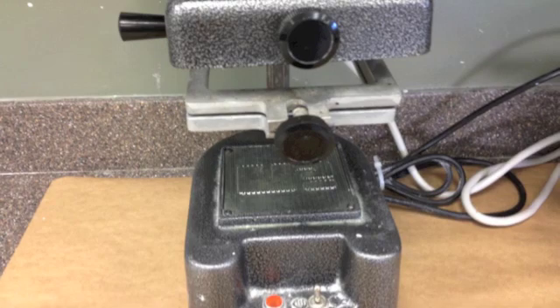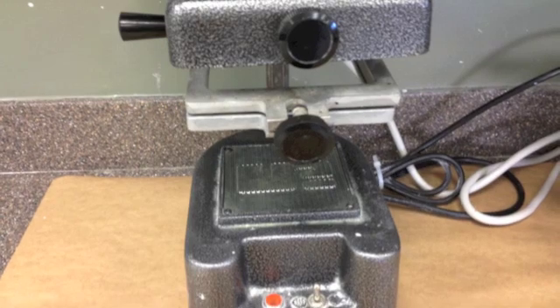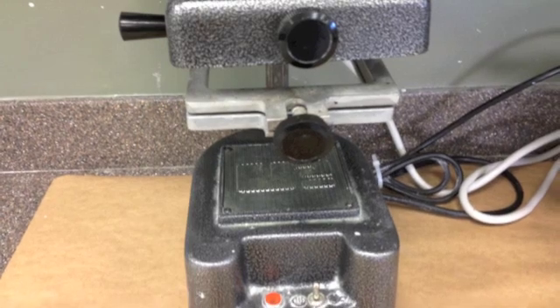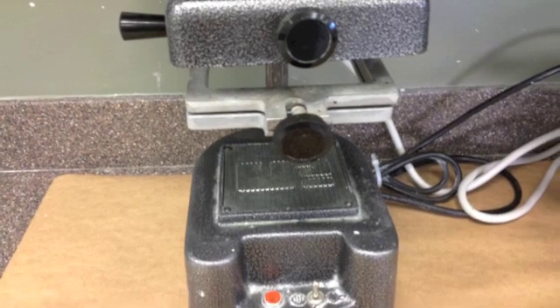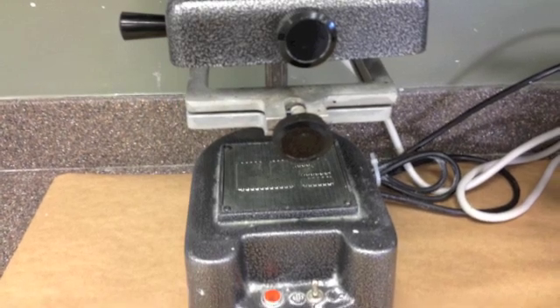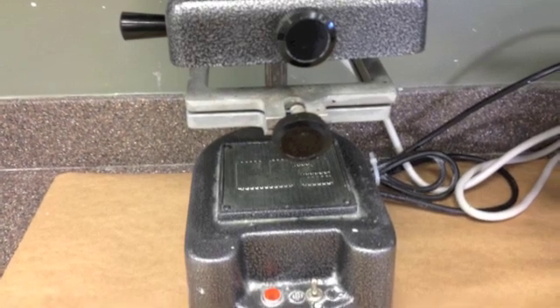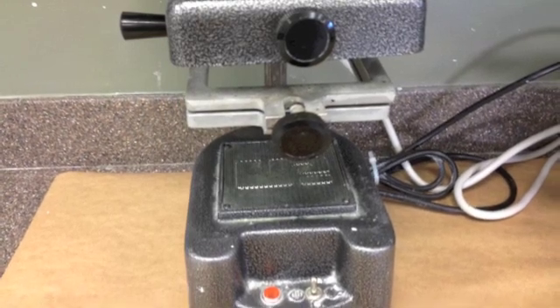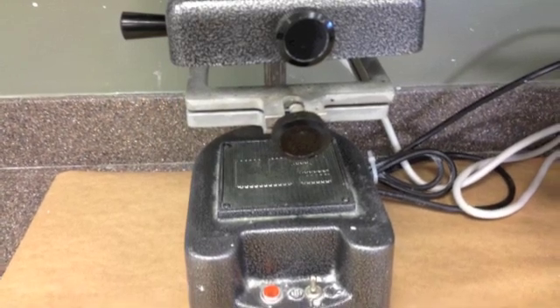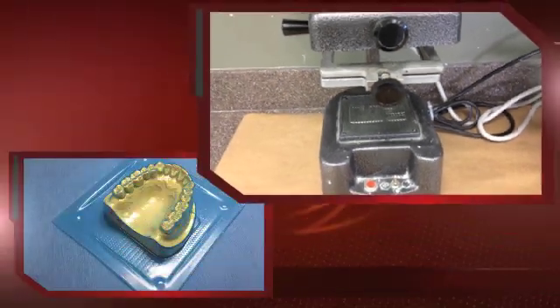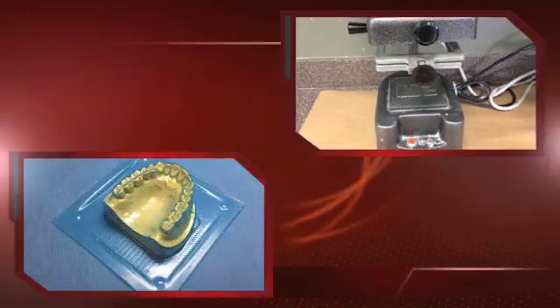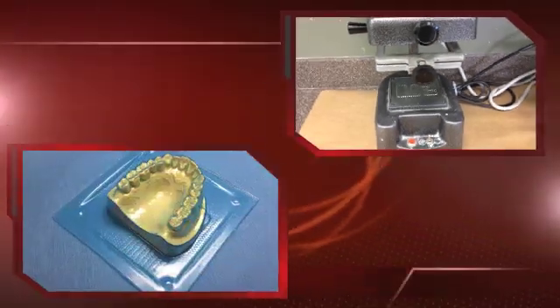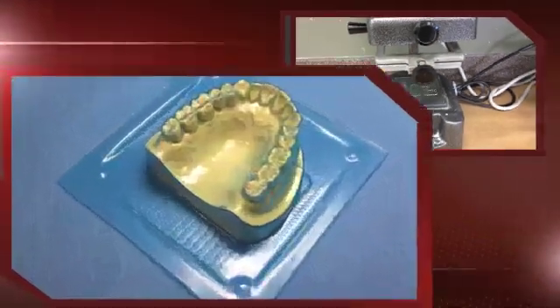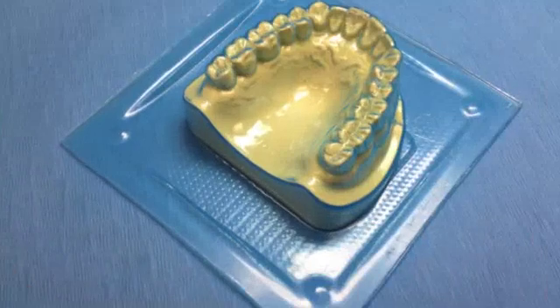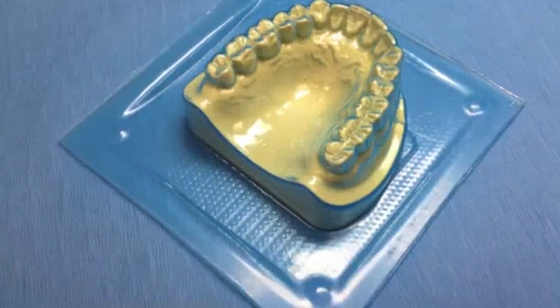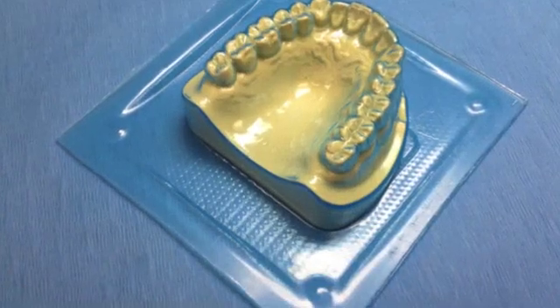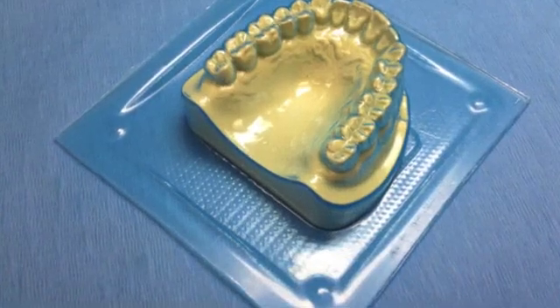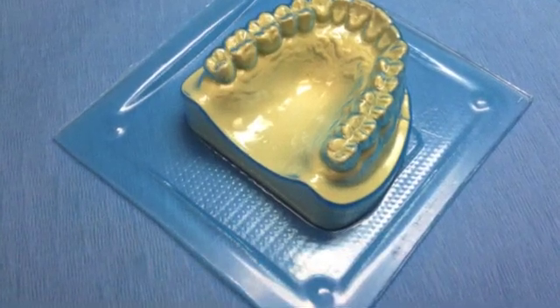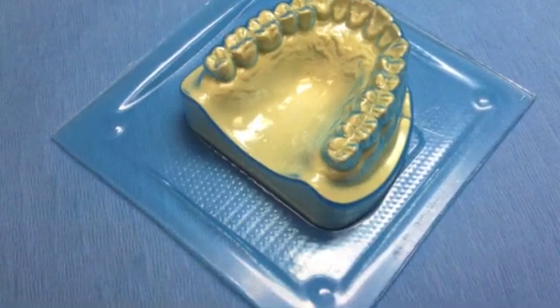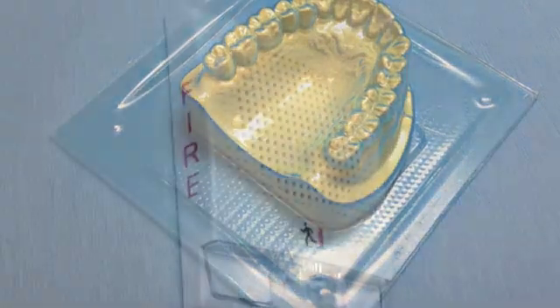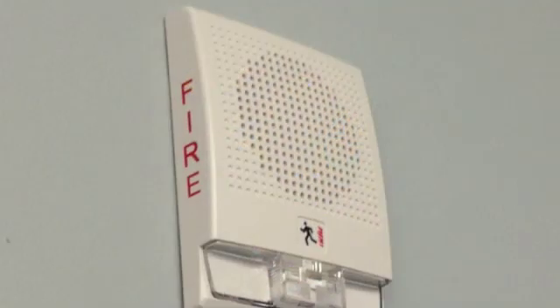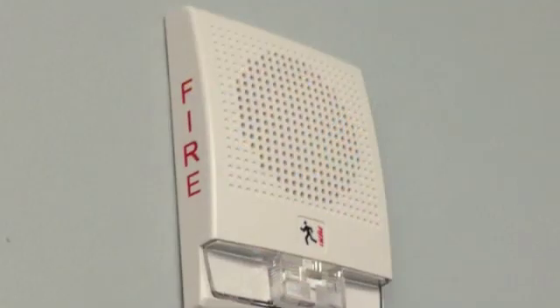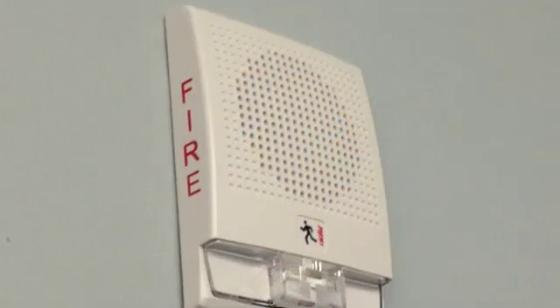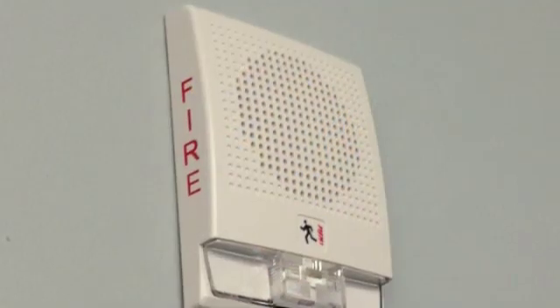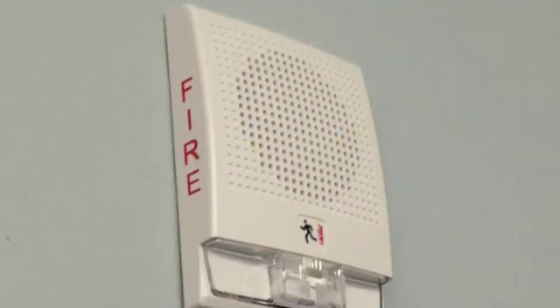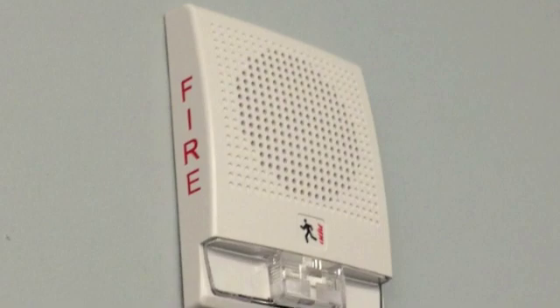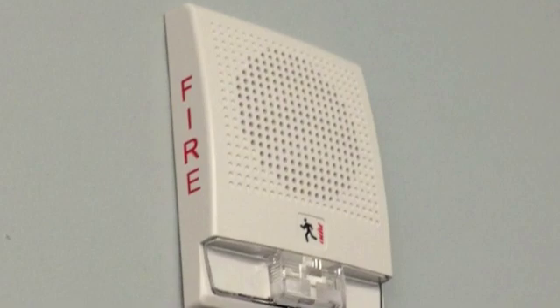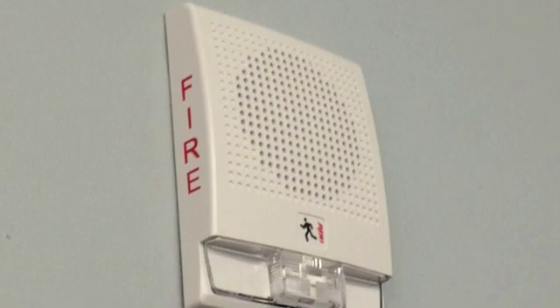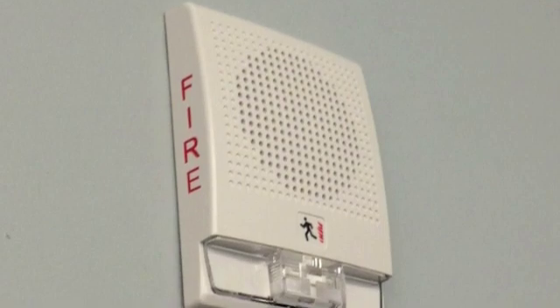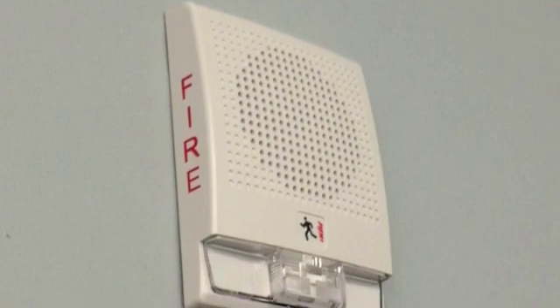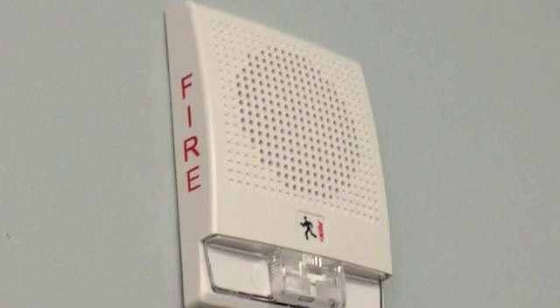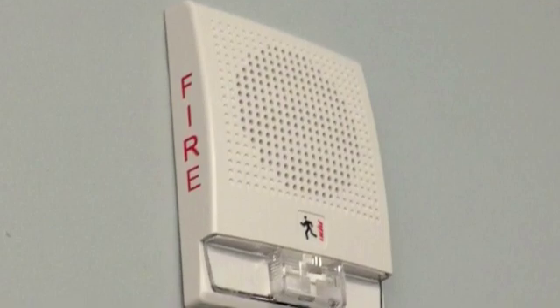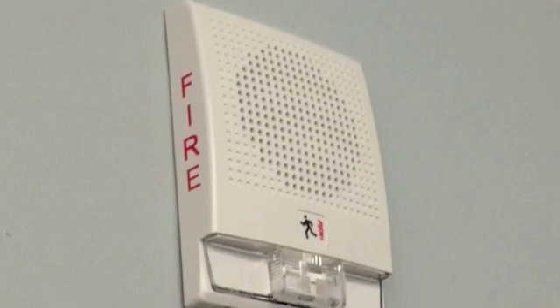First, take your index cast and vacuform 0.40 clear stint on it. A small amount of smoke is produced when heating the stint material. Monitor closely so you do not set off the fire alarm.